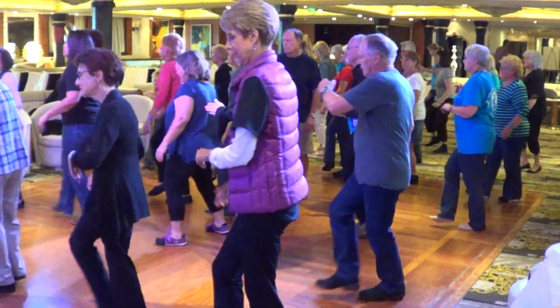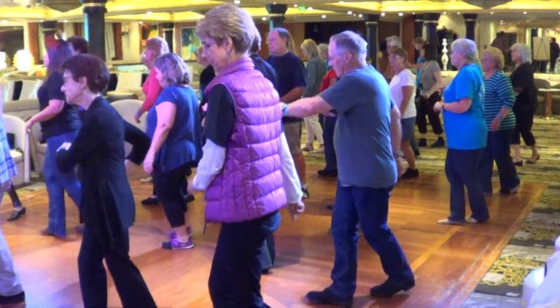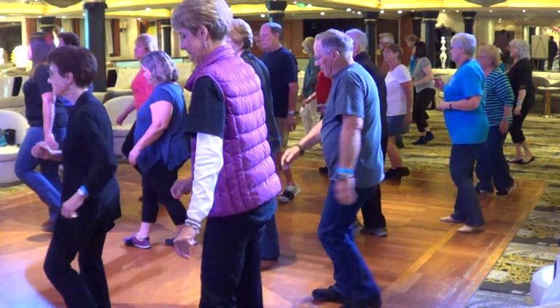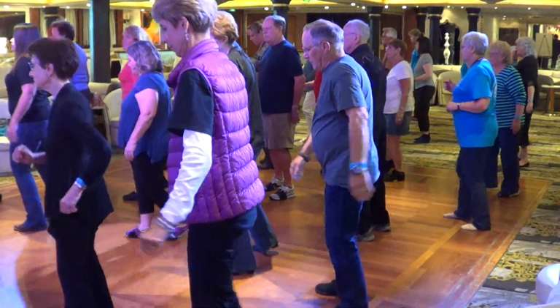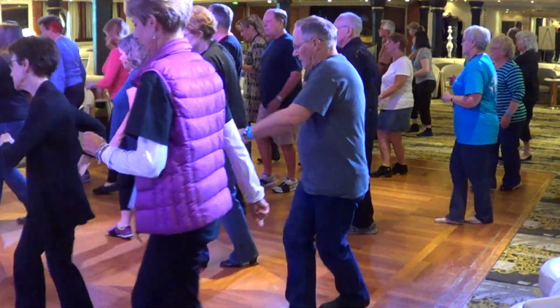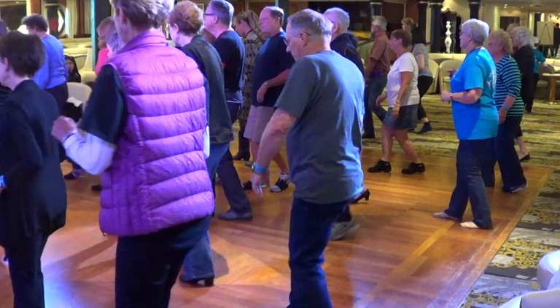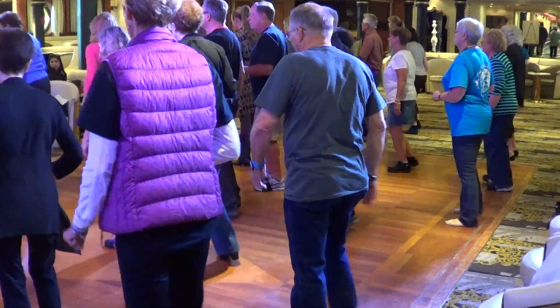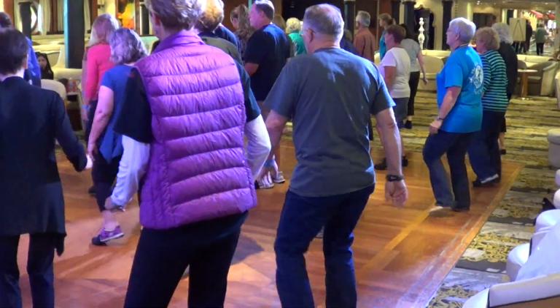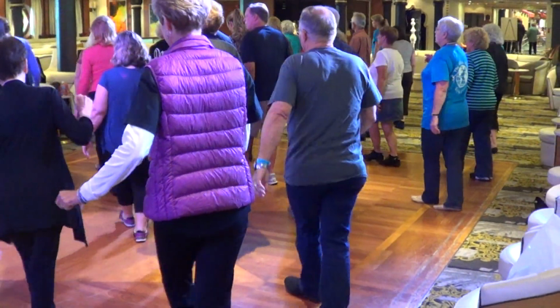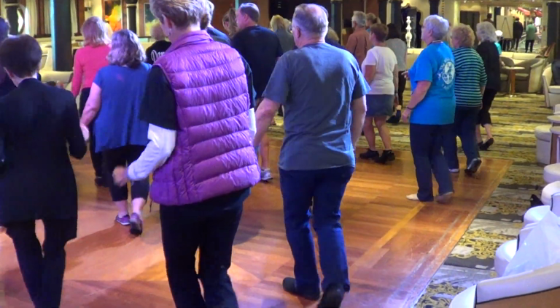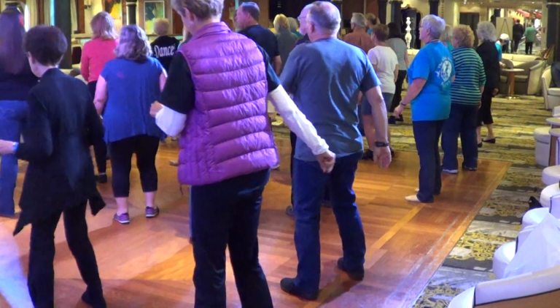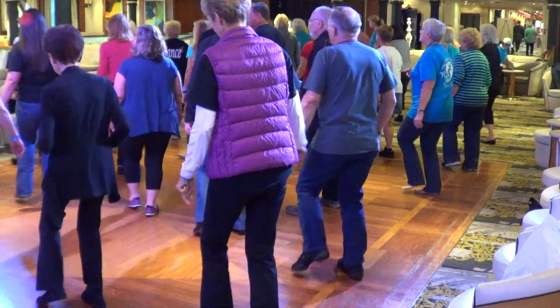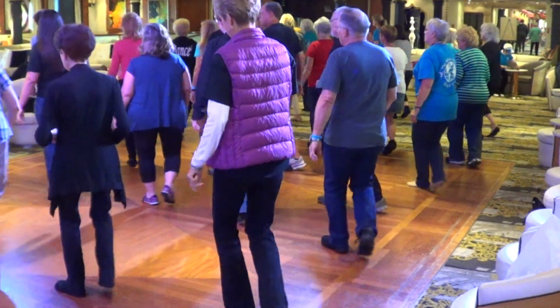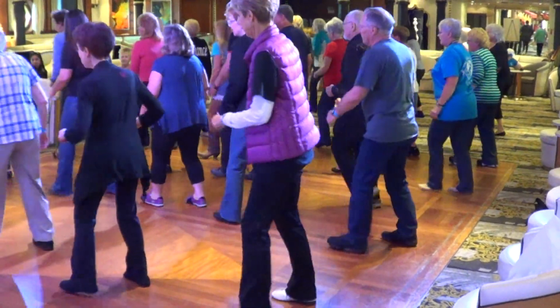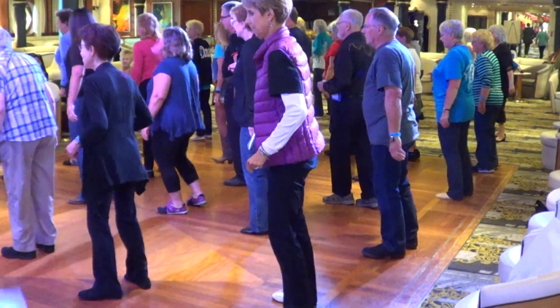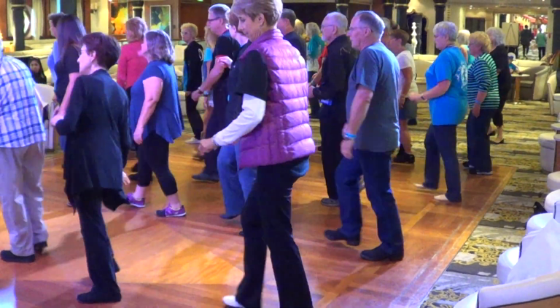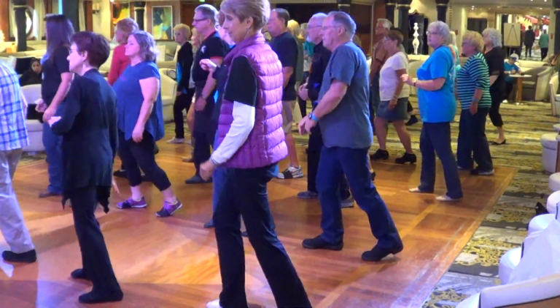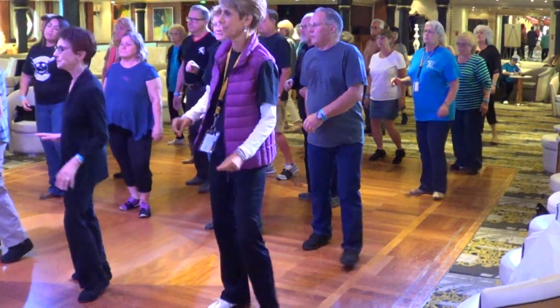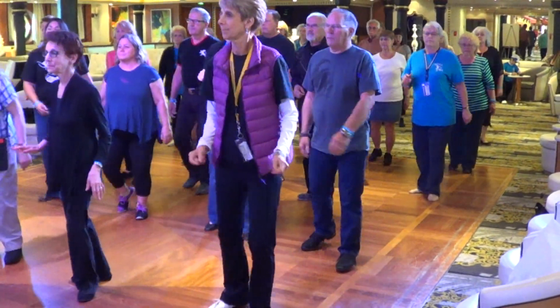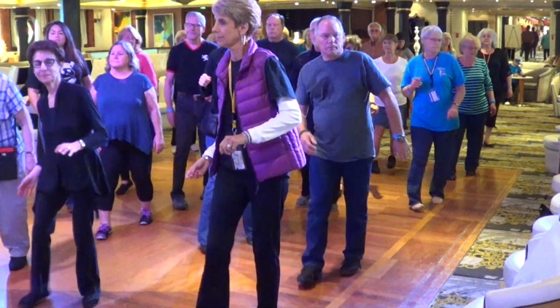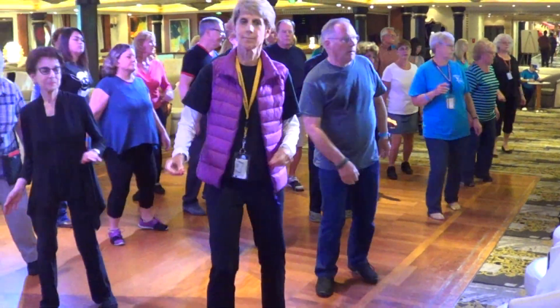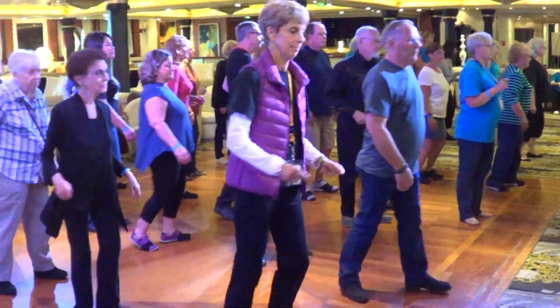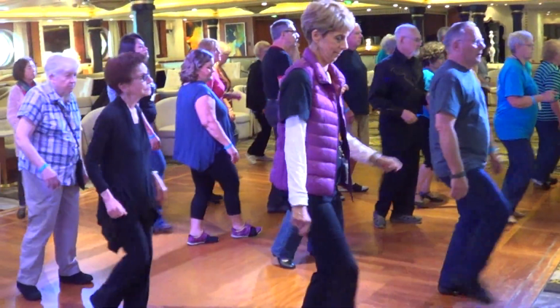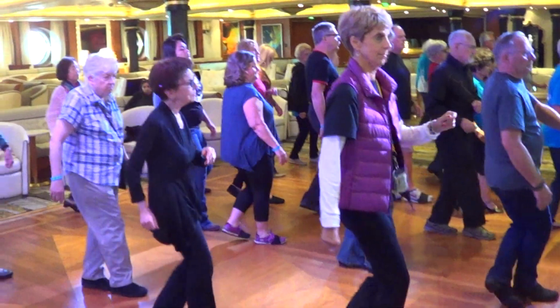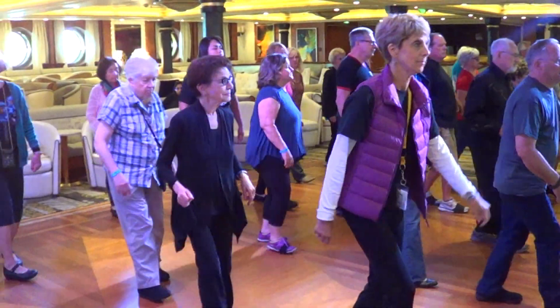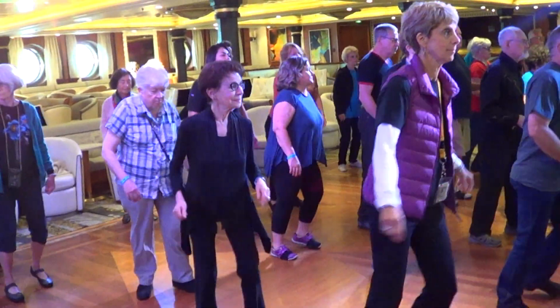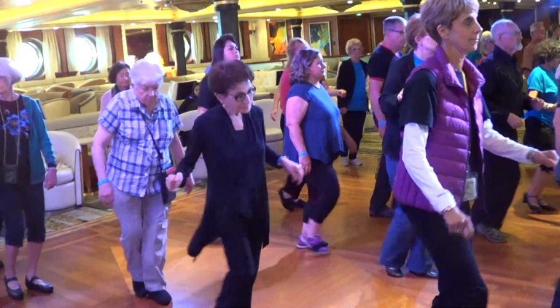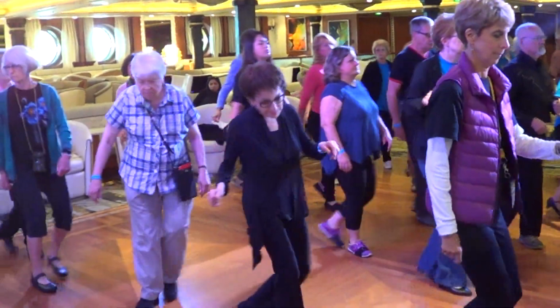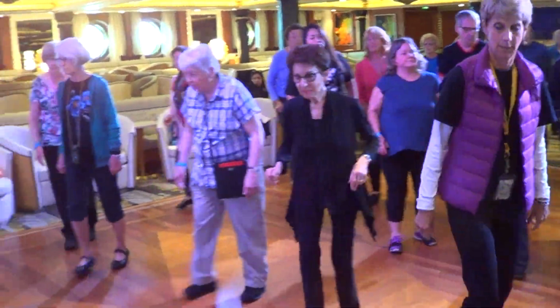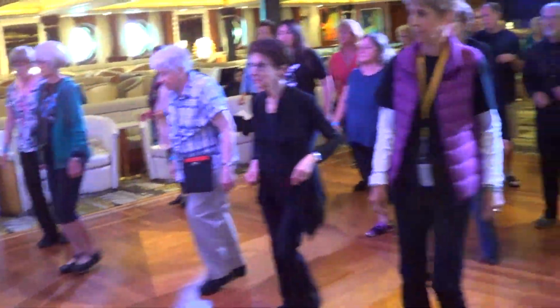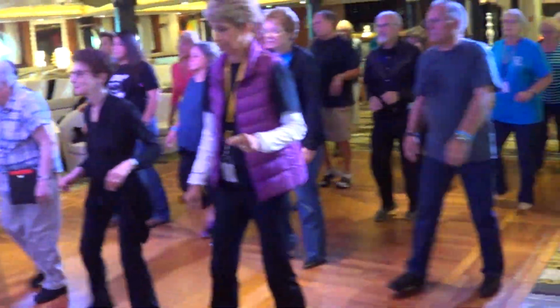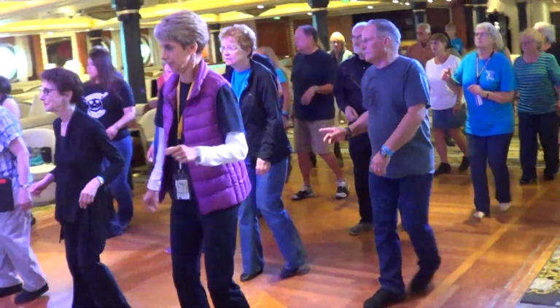Over, side, over, back, back. Over, side, over, back, back. Step, turn. Jazz box, jazz box front, and great line.